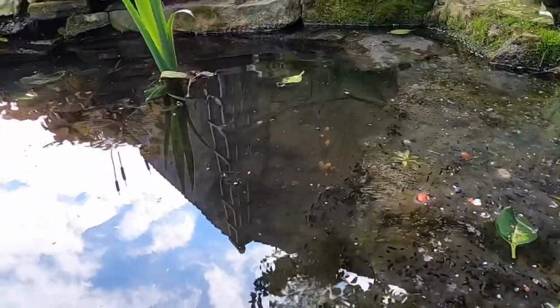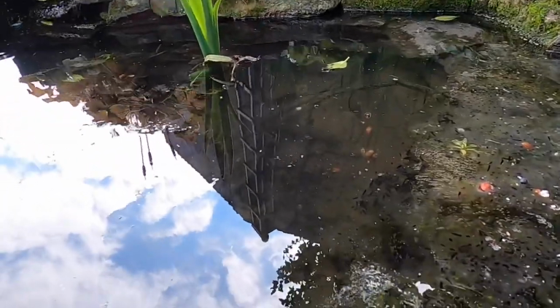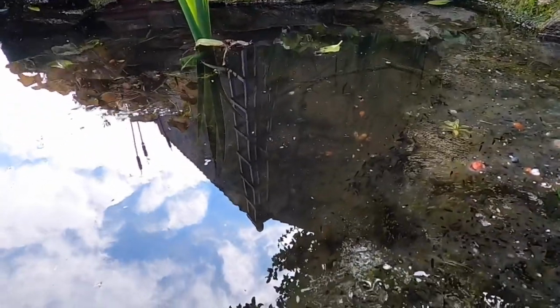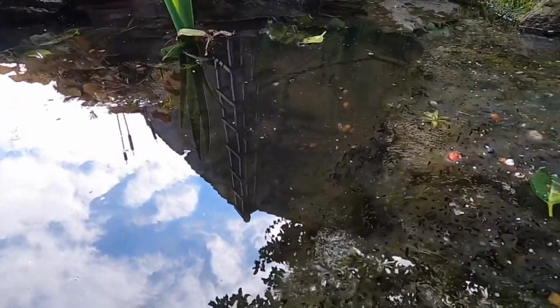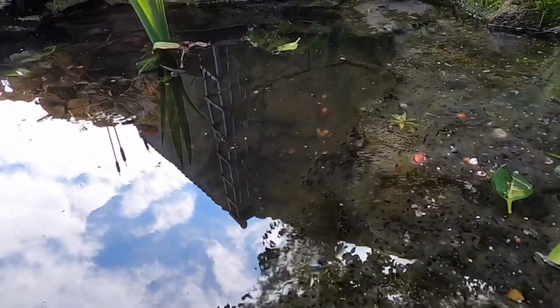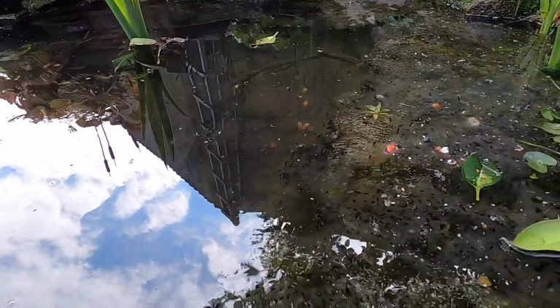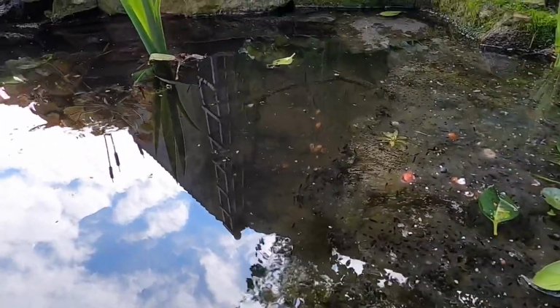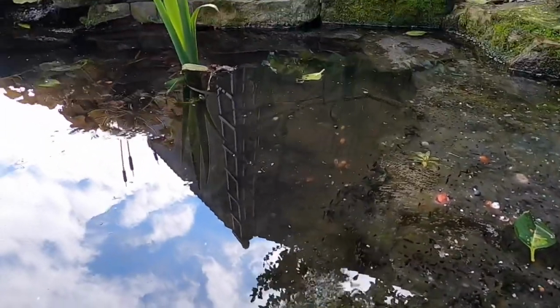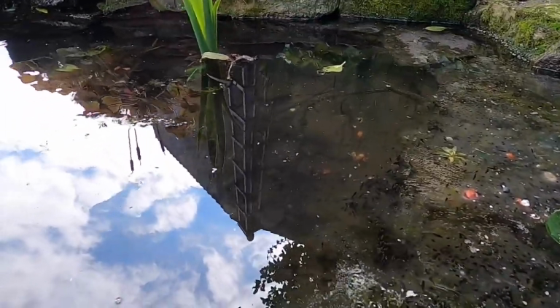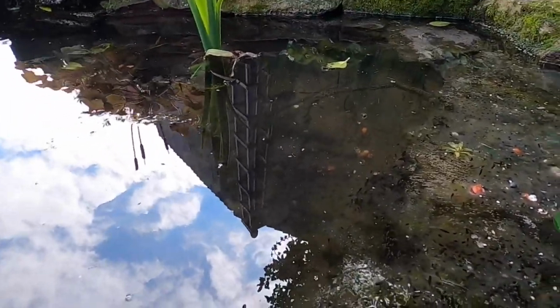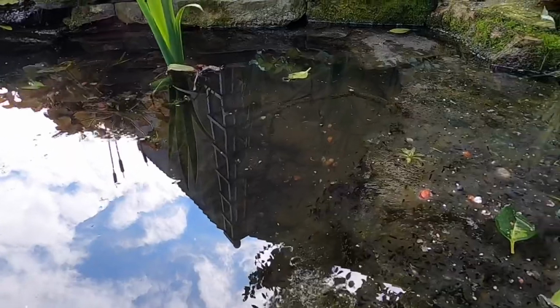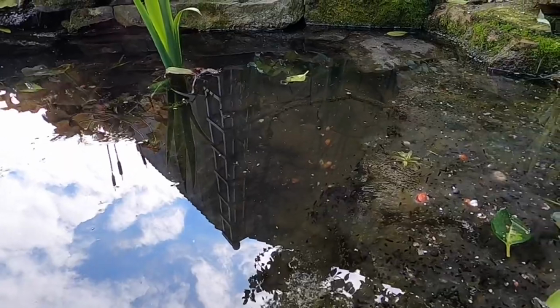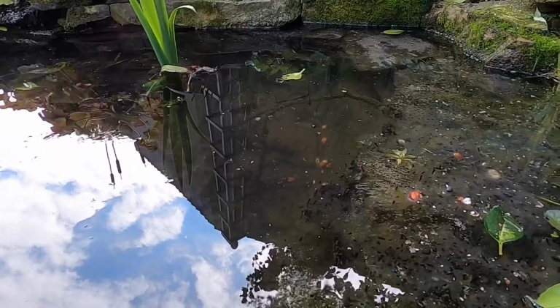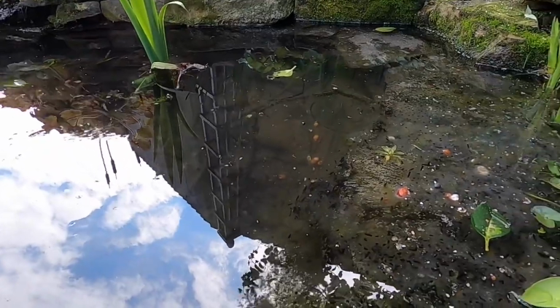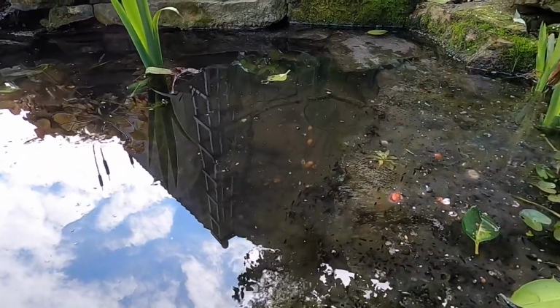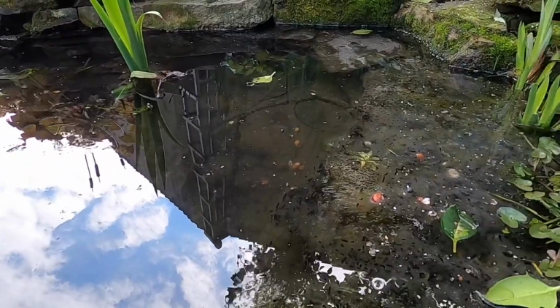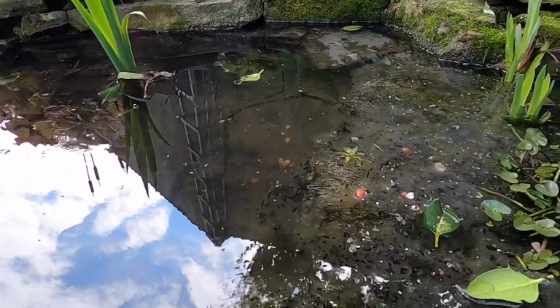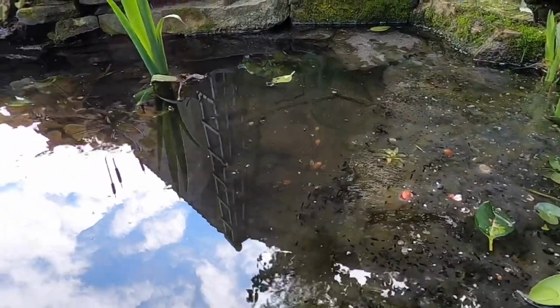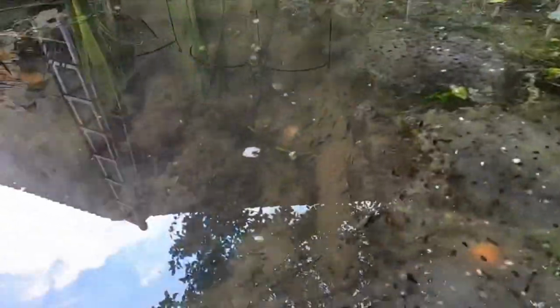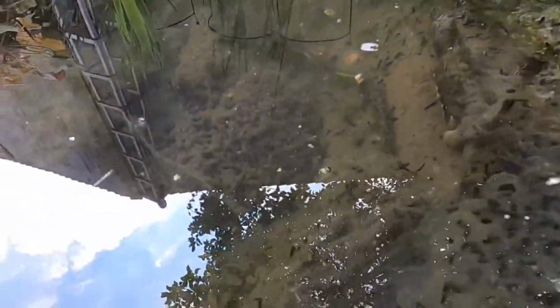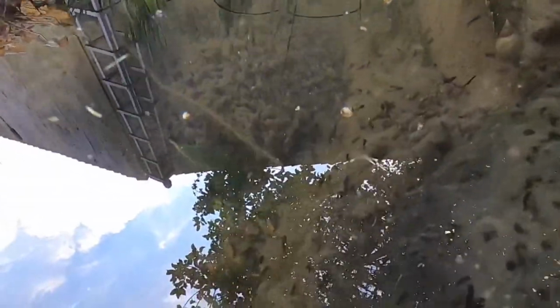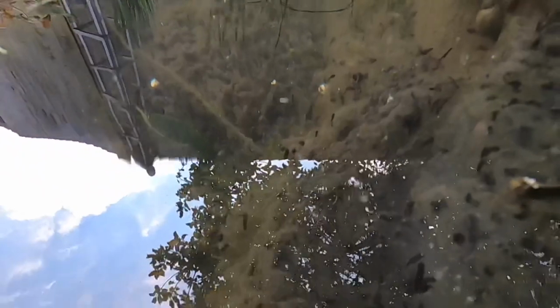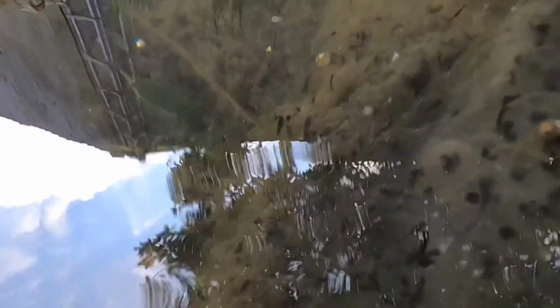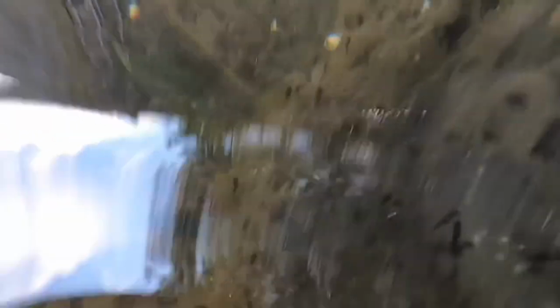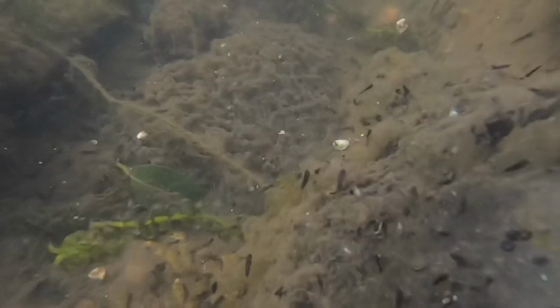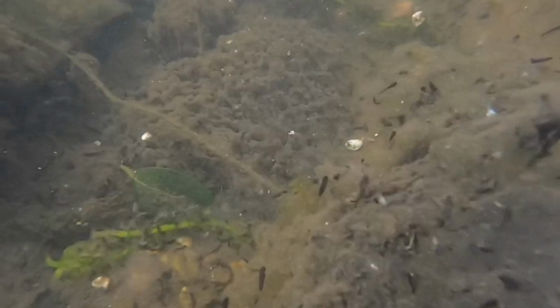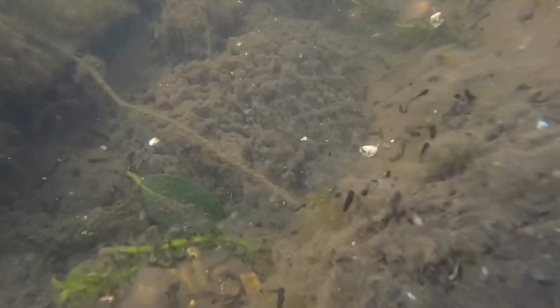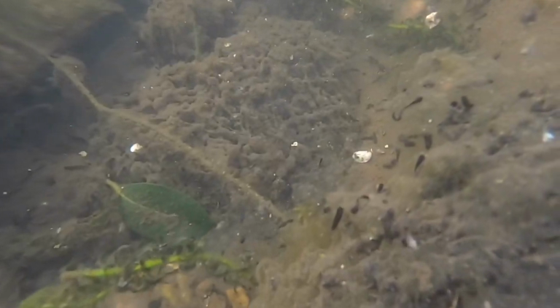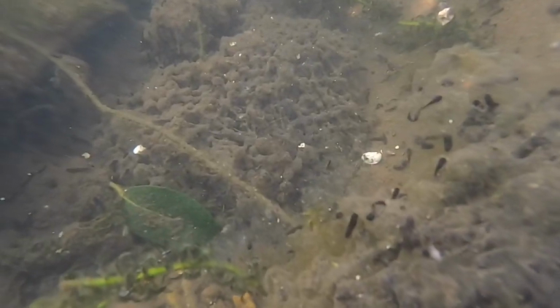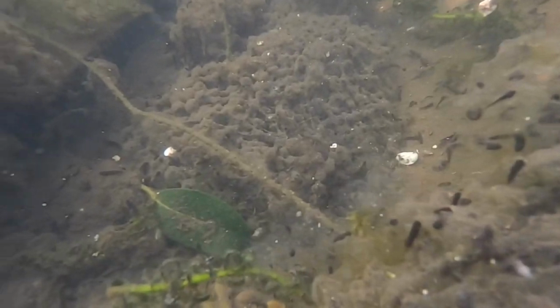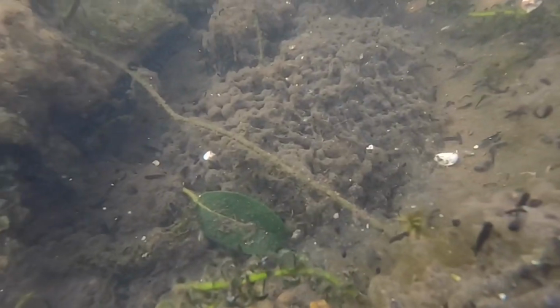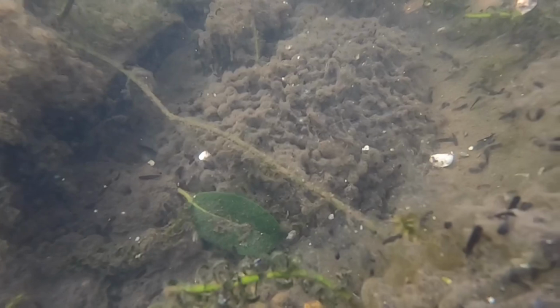They'll take some nourishment and protein from that before they become free swimming and start to feed on little crustaceans and daphnia and small cells of algae in the pond. Now, frogs spawn prolifically but they've got a very low survival rate. Everything will prey on tadpoles in your pond.